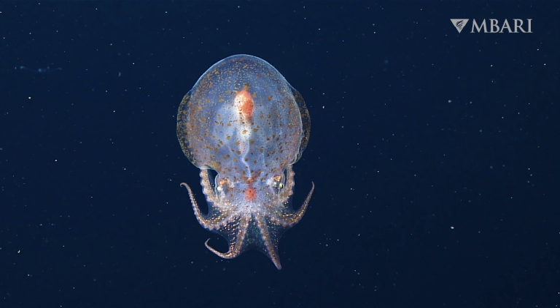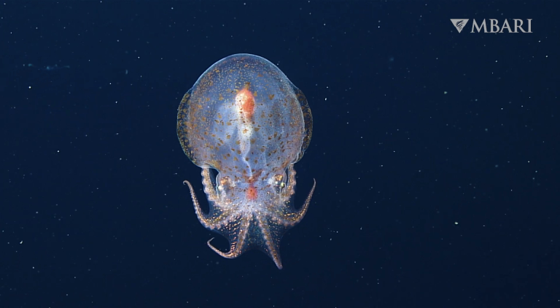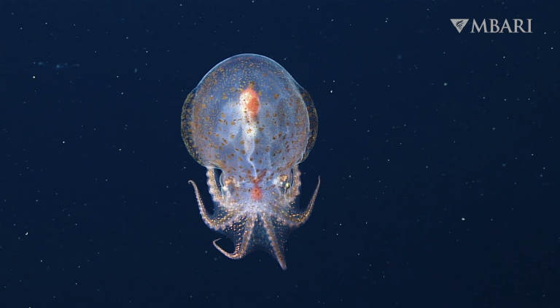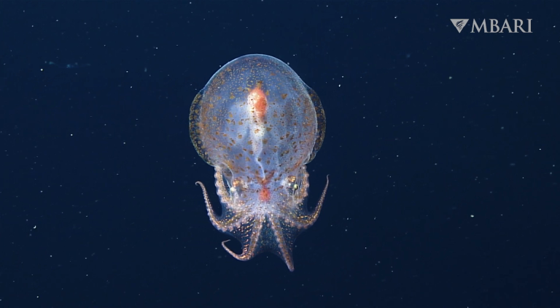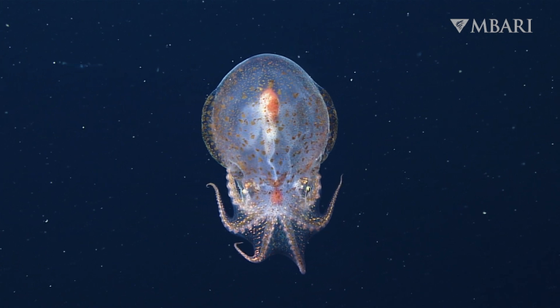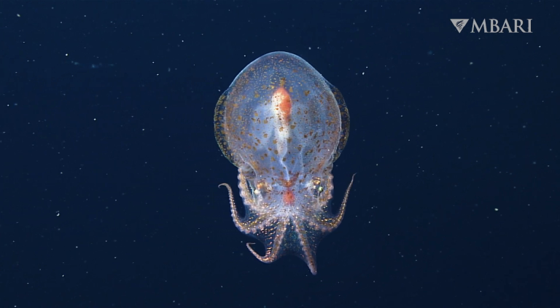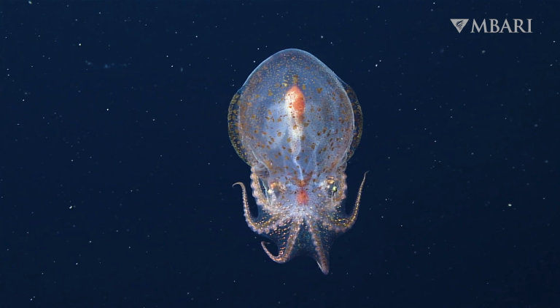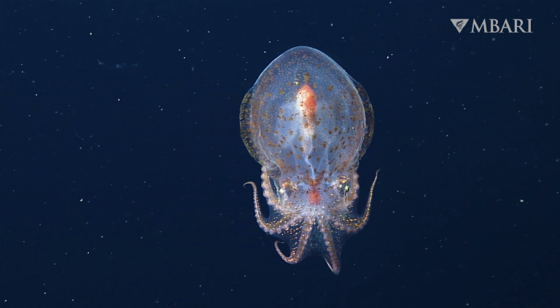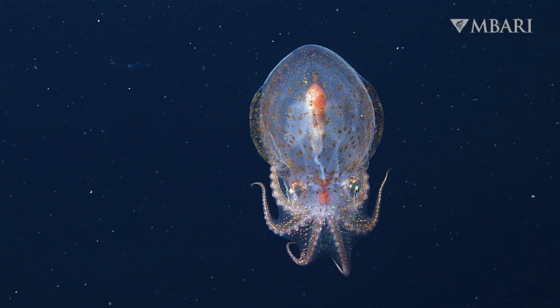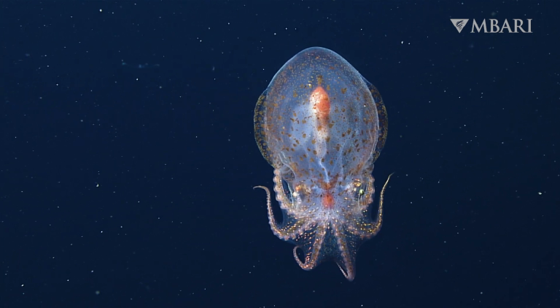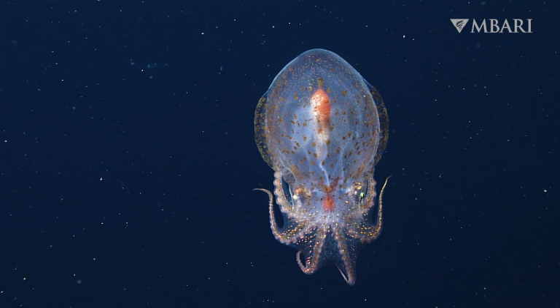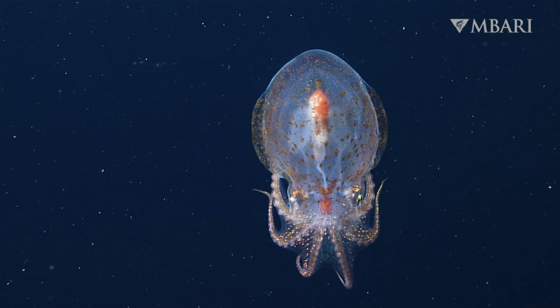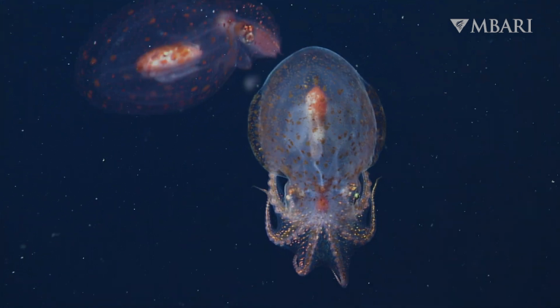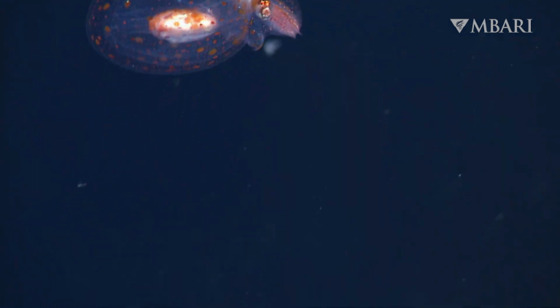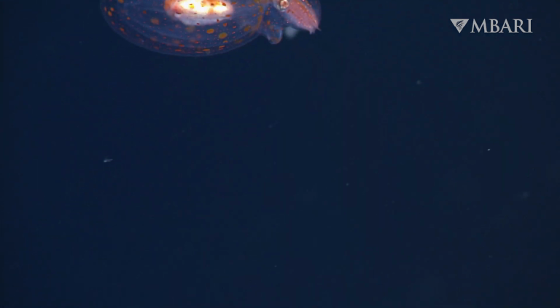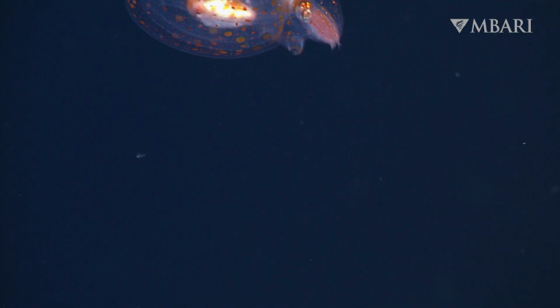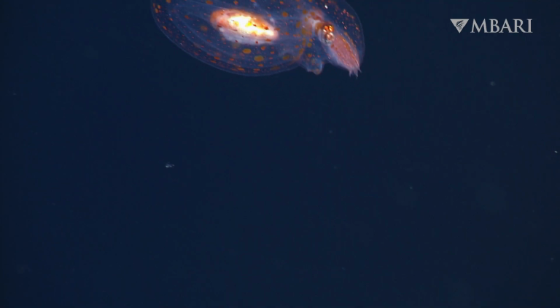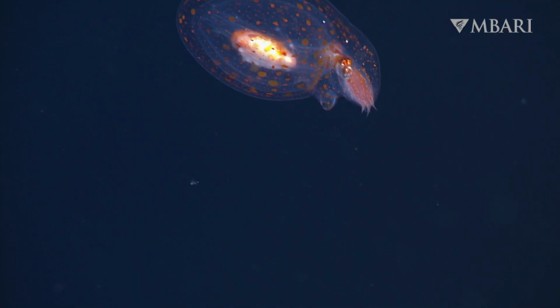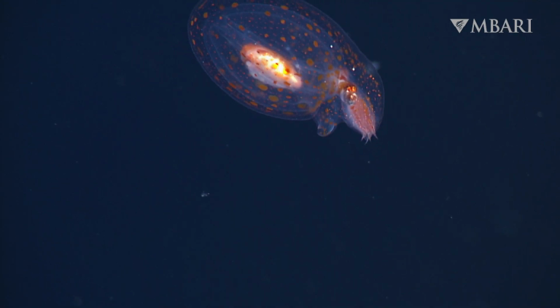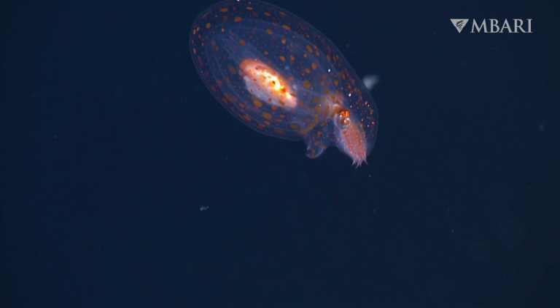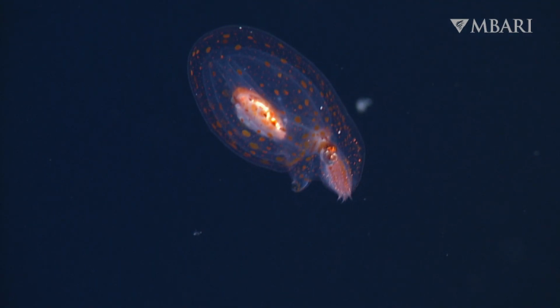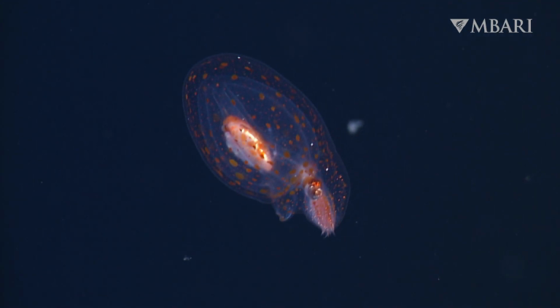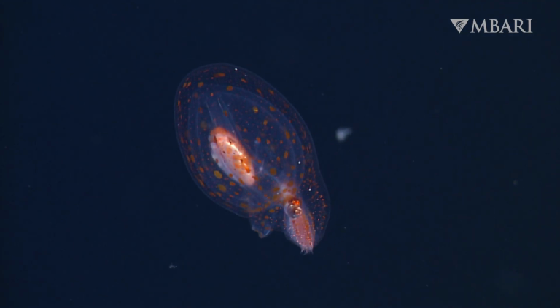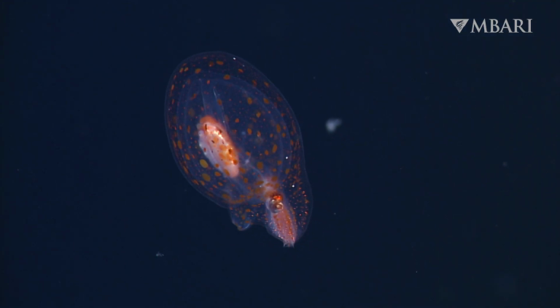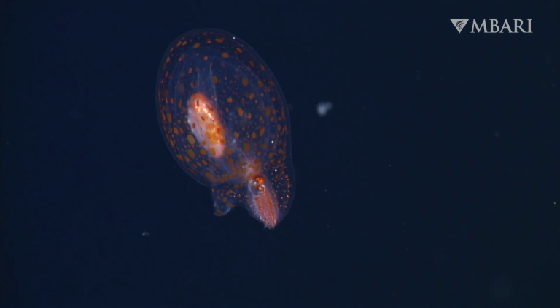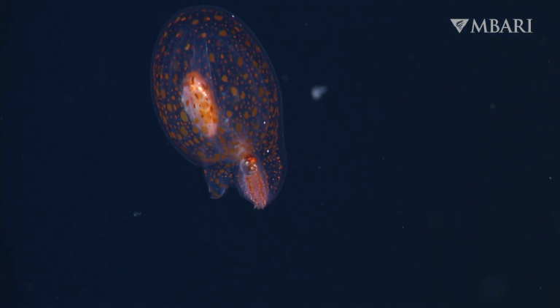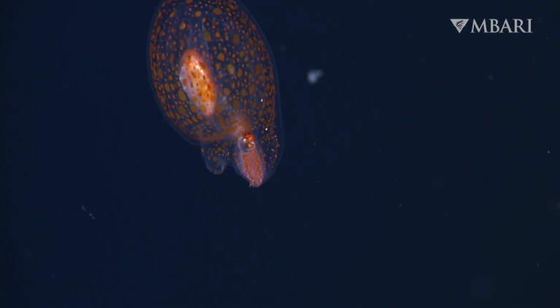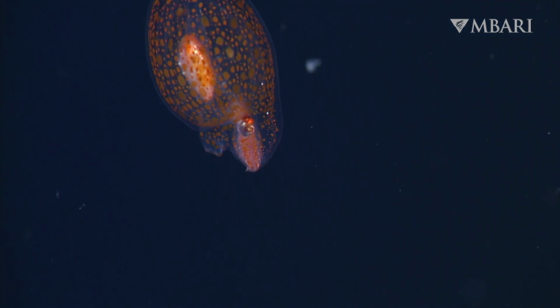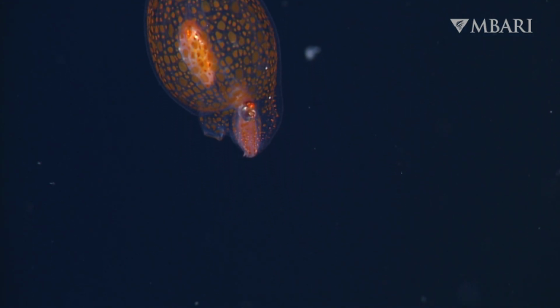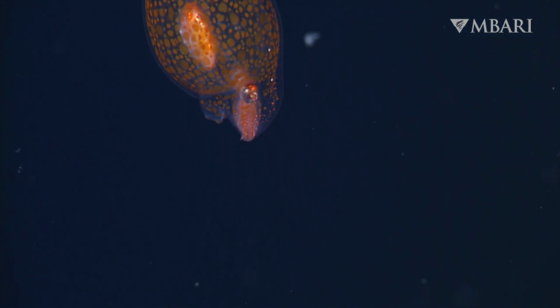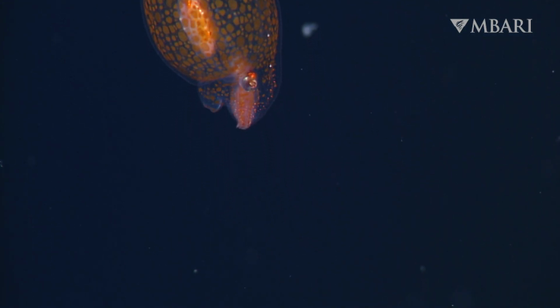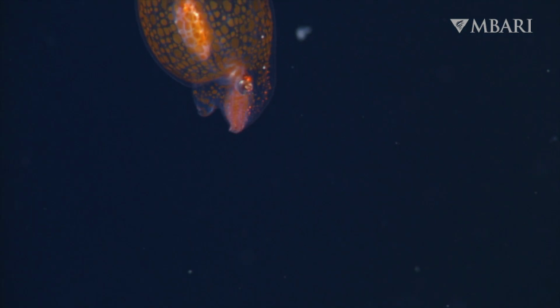The ocean's twilight zone is a vast expanse of open water. Residents of this environment have evolved creative solutions to survive life's everyday challenges.